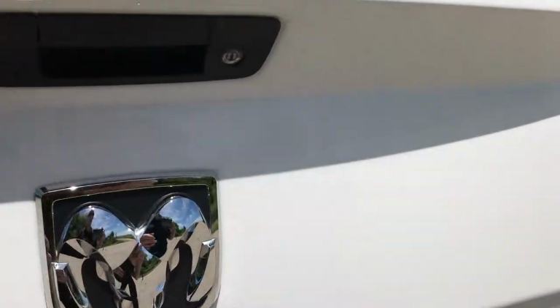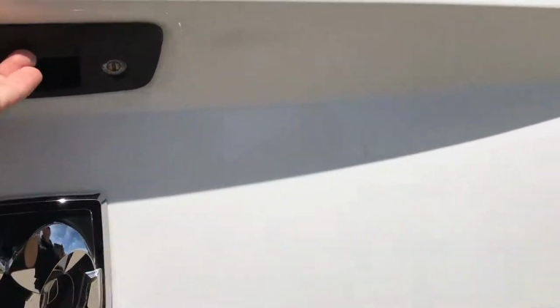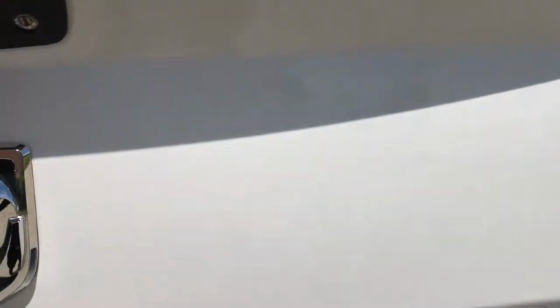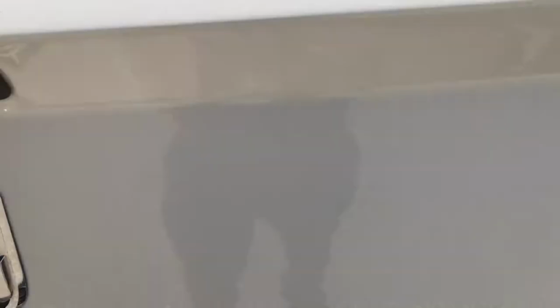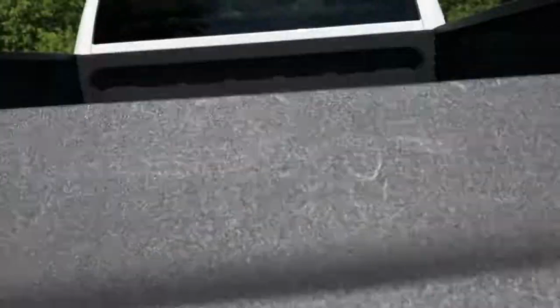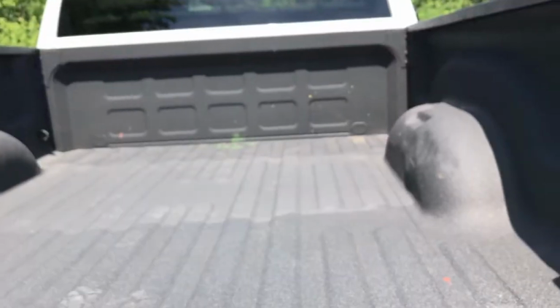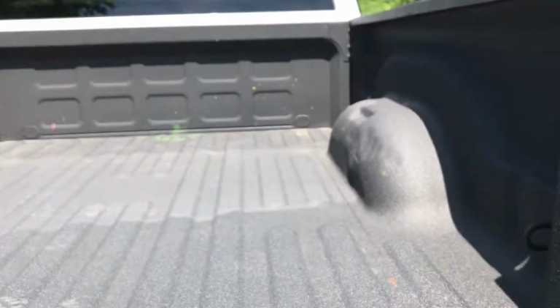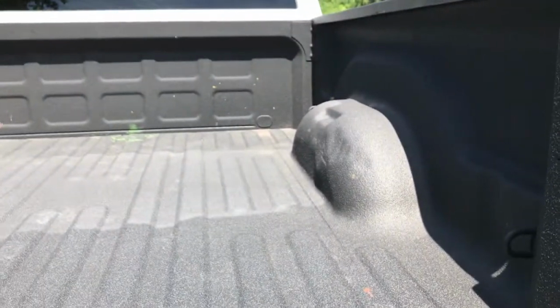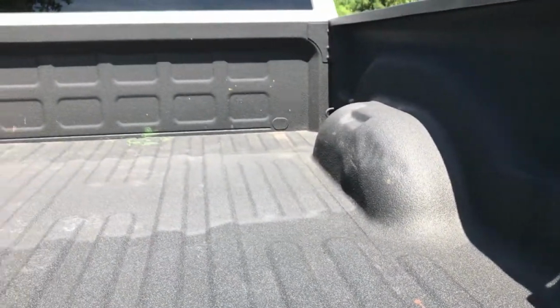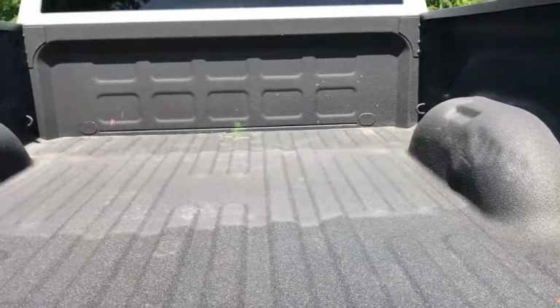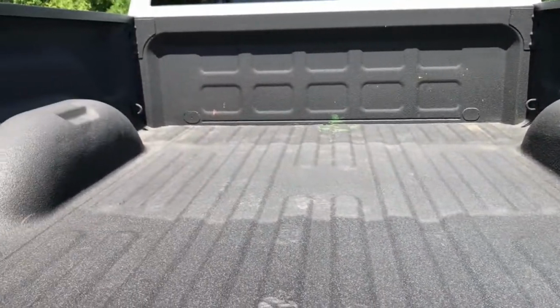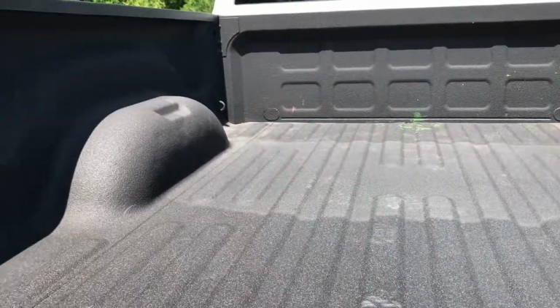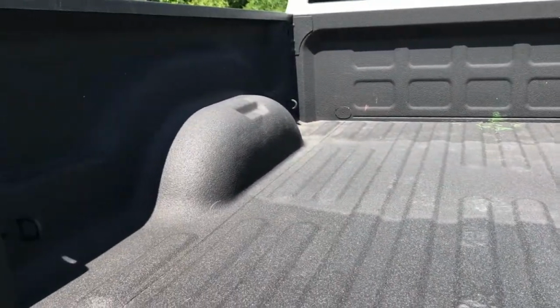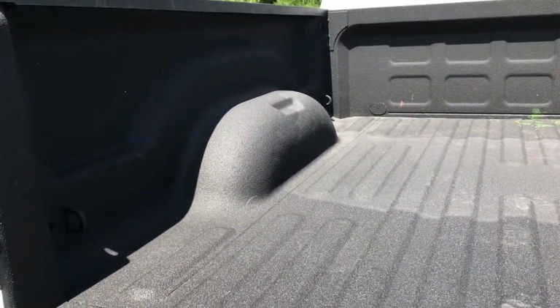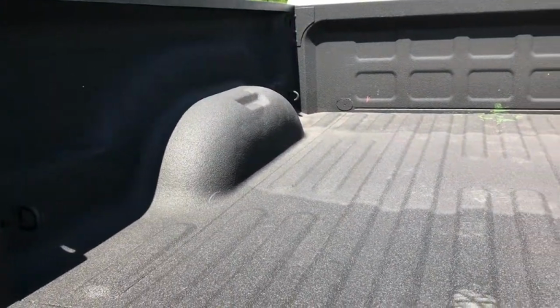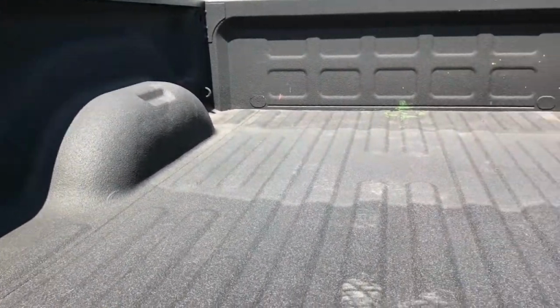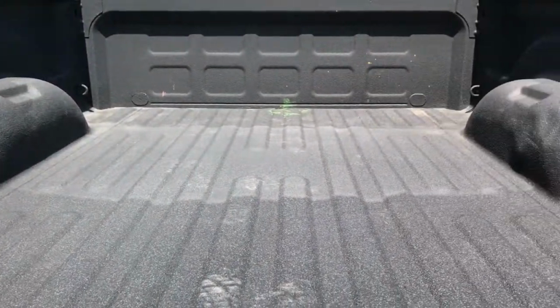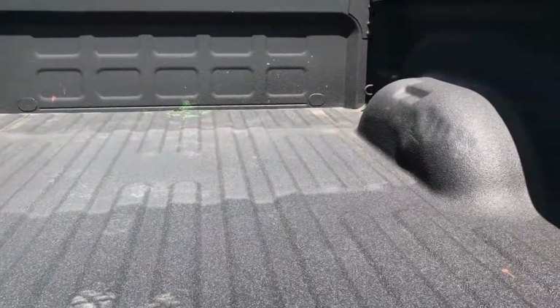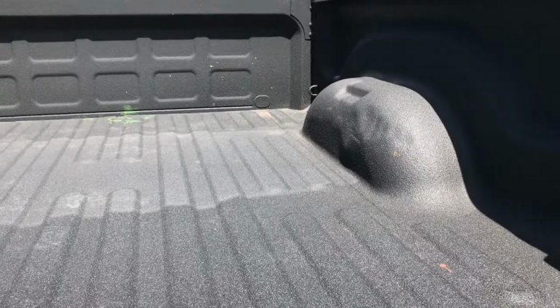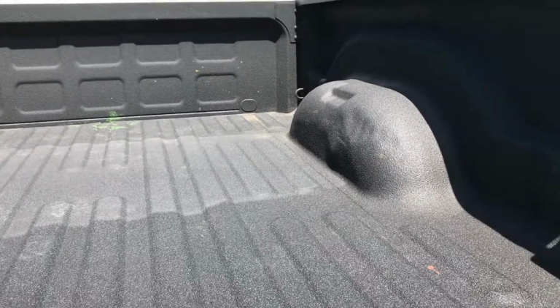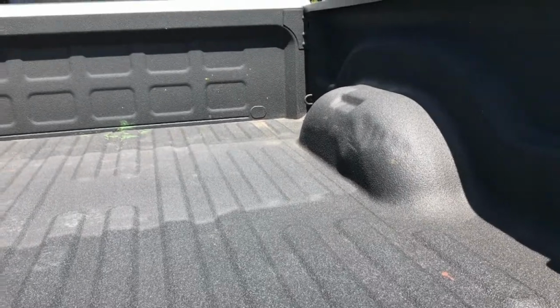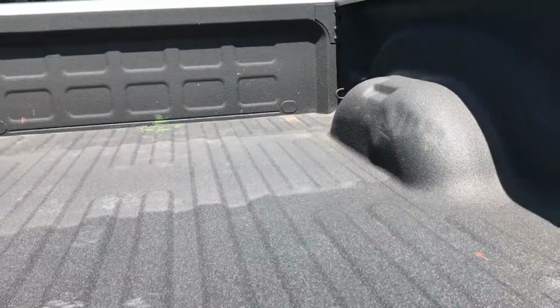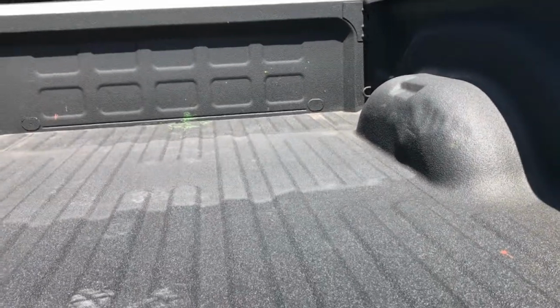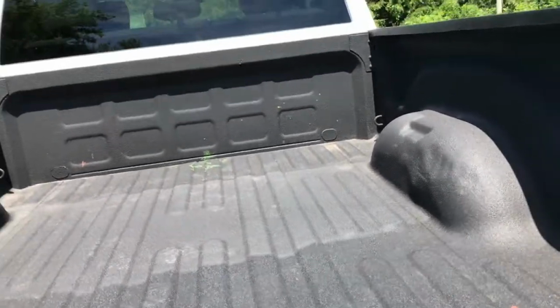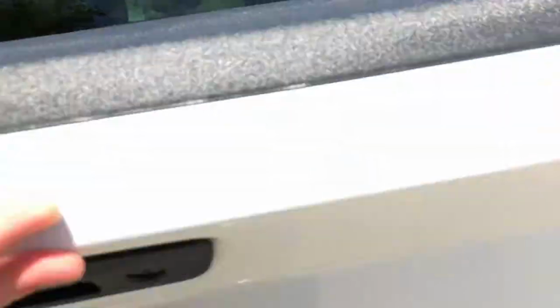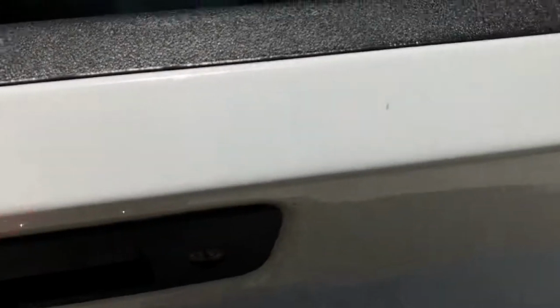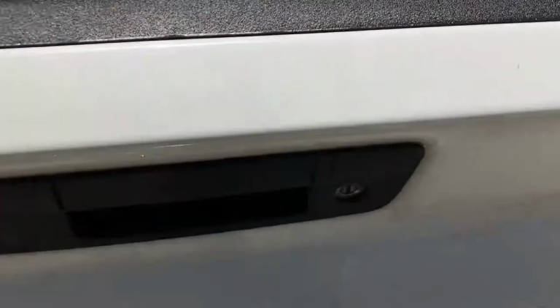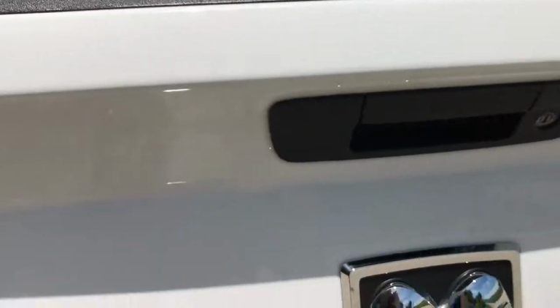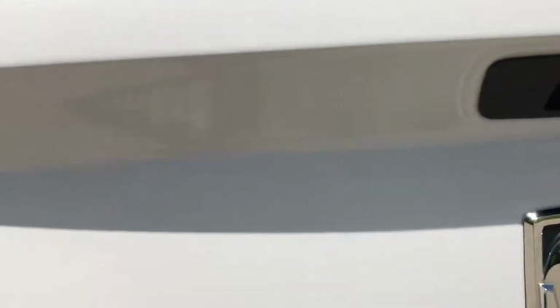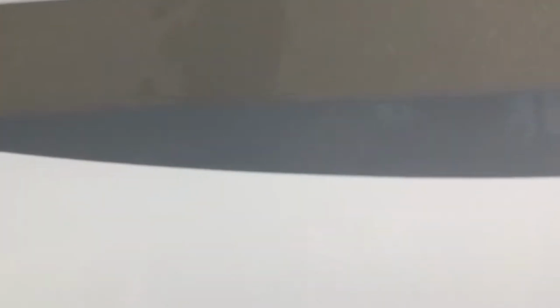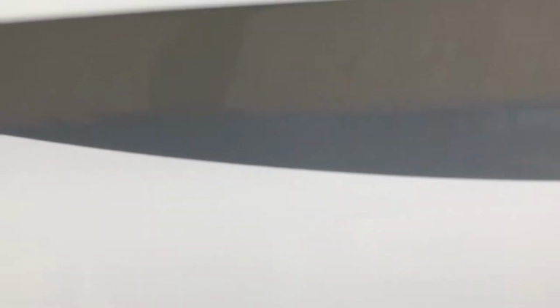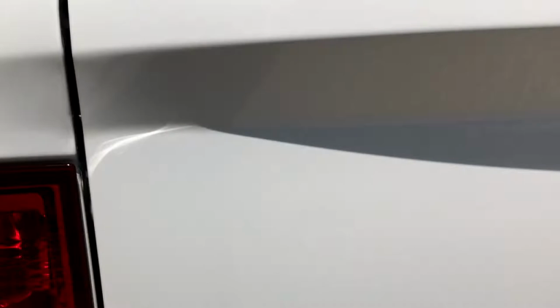Locking tailgate, no dents or dings on the tailgate. You can see it has a very nice spray-in bed liner, and the bed is in excellent shape. Shuts nice and solidly.